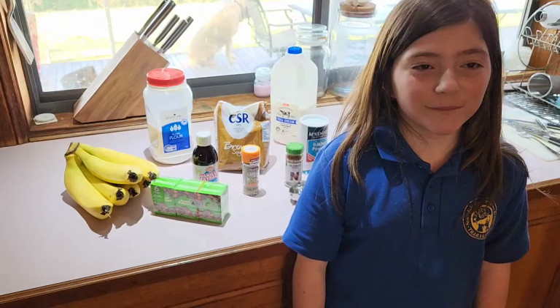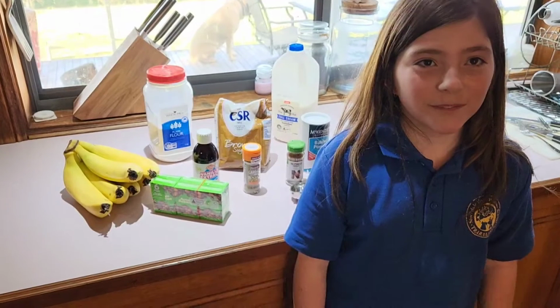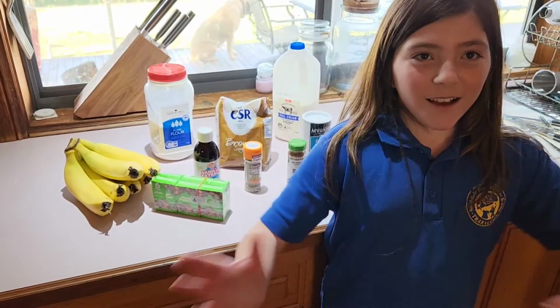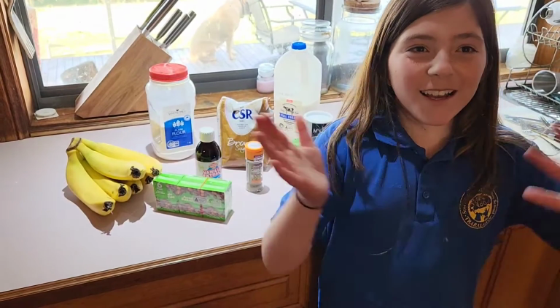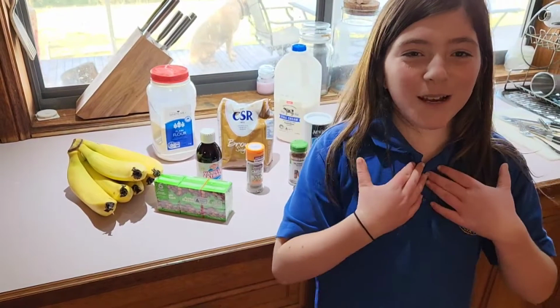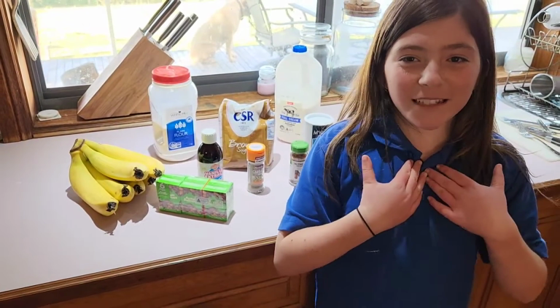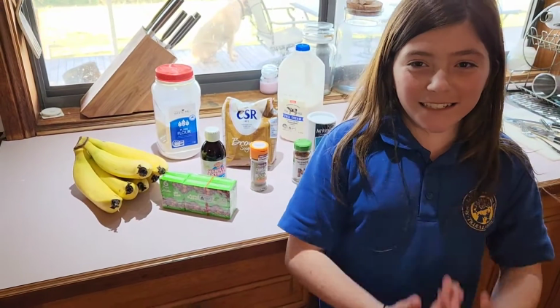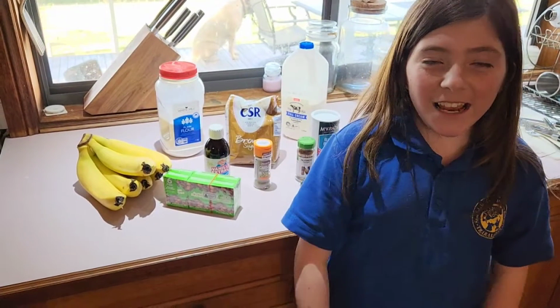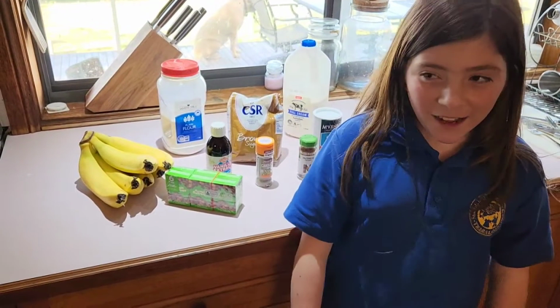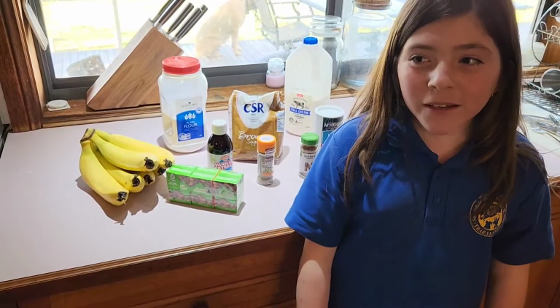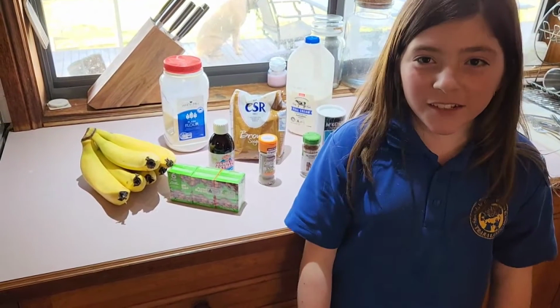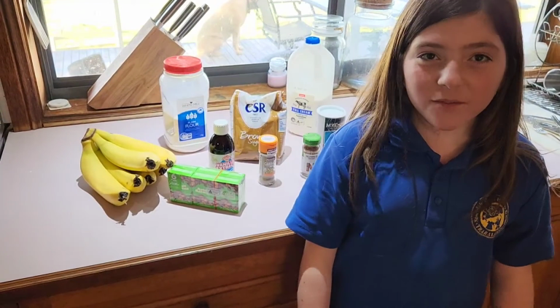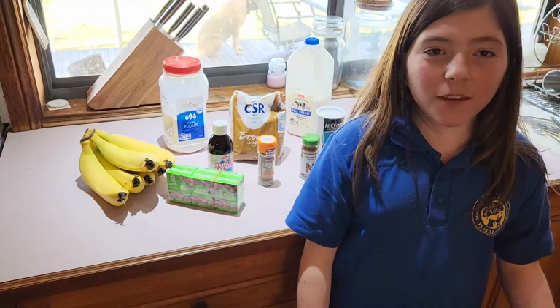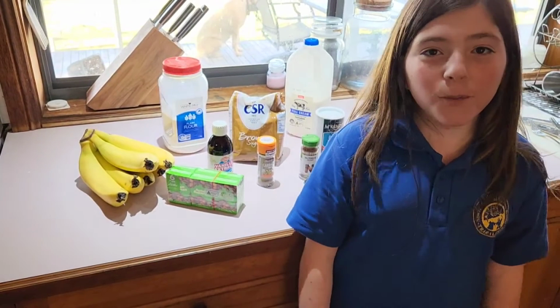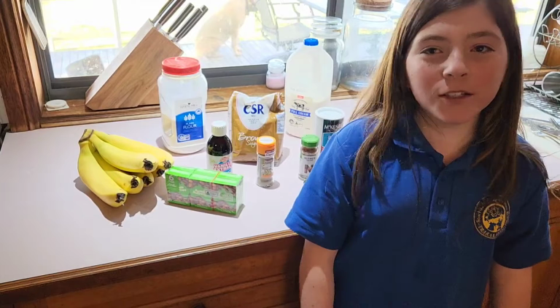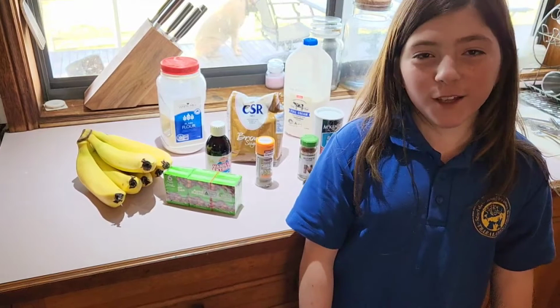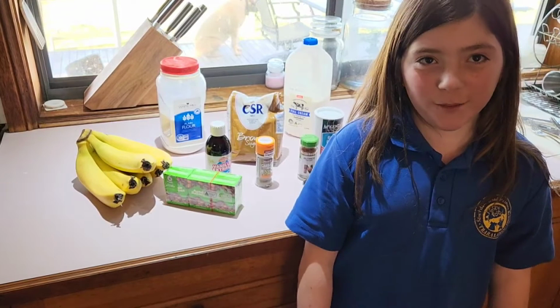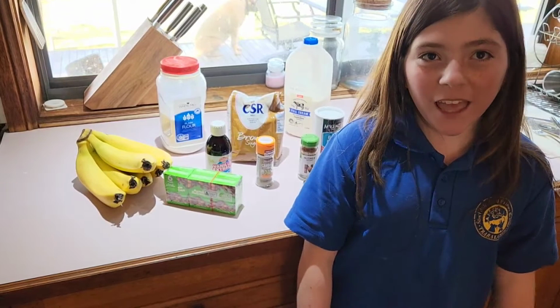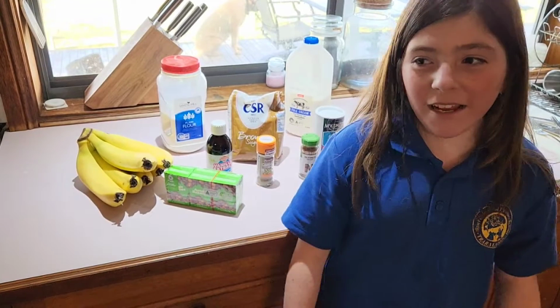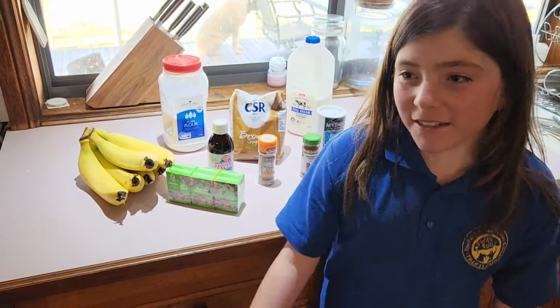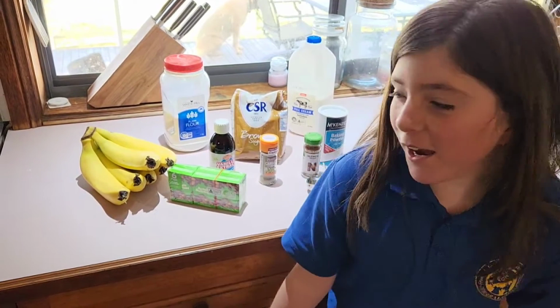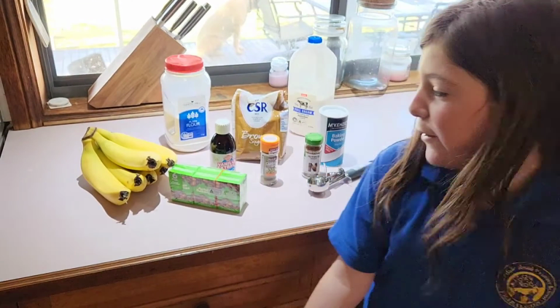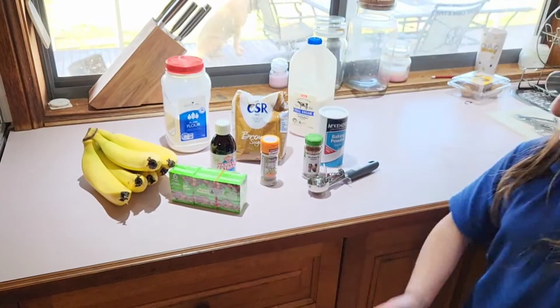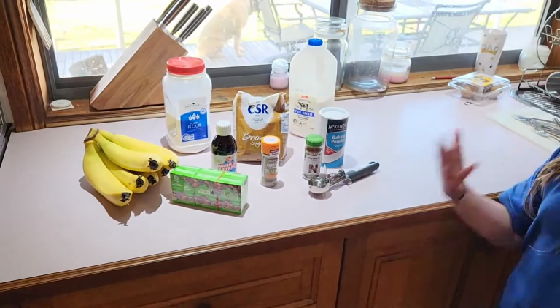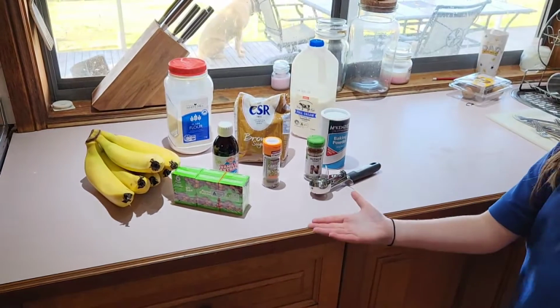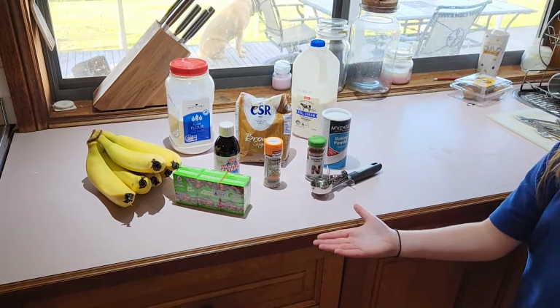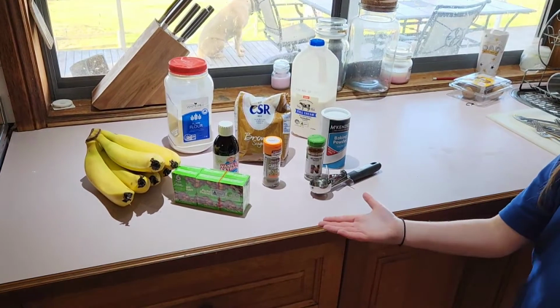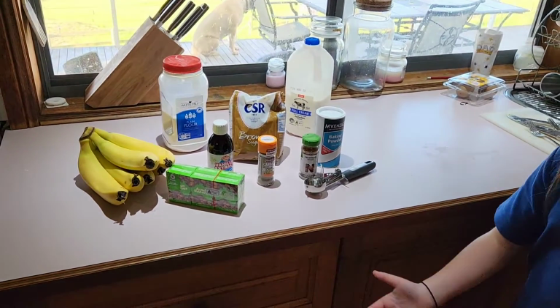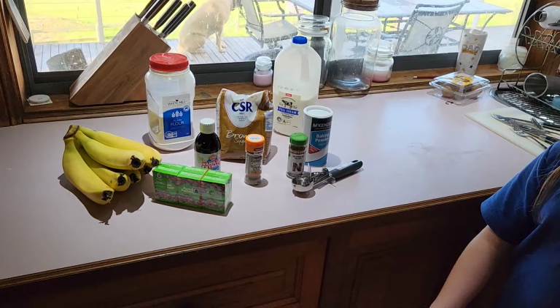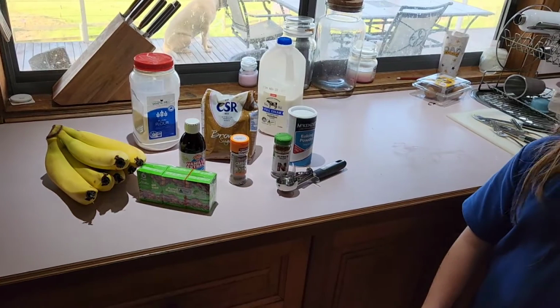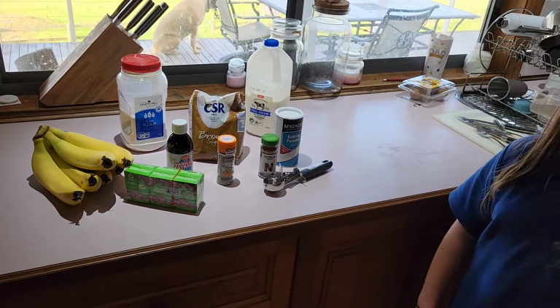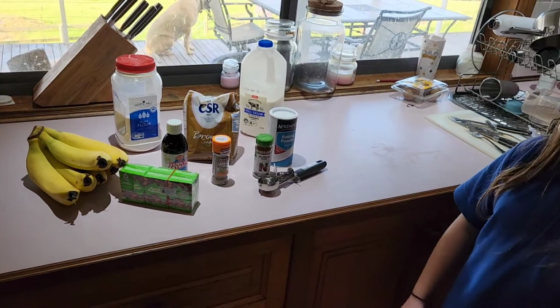Hi, my name is Indy and I am doing Fiji for my personal learning project. Today I am going to be making Gulgulla, a famous Fijian dessert.